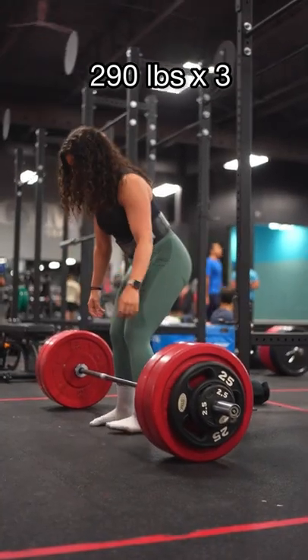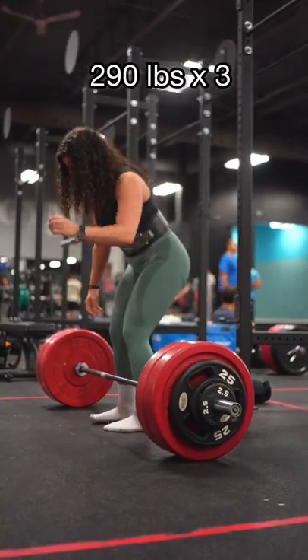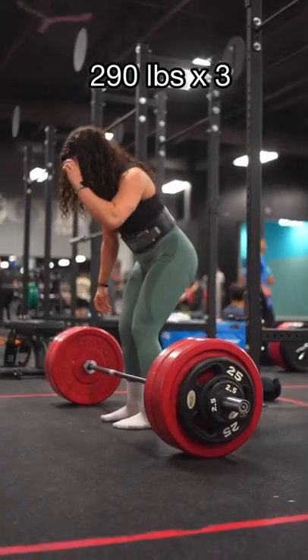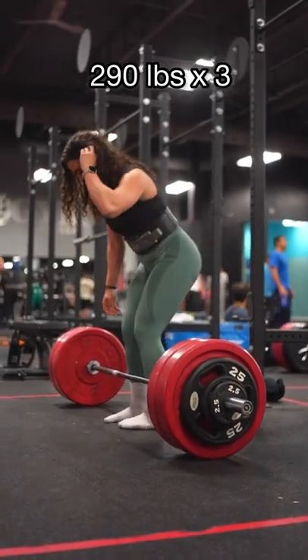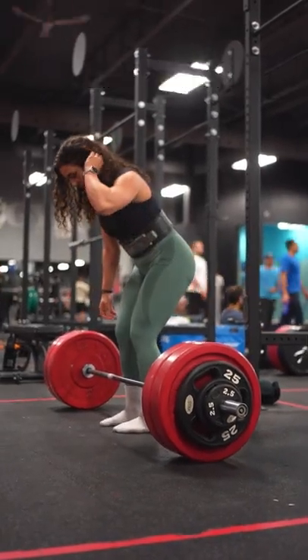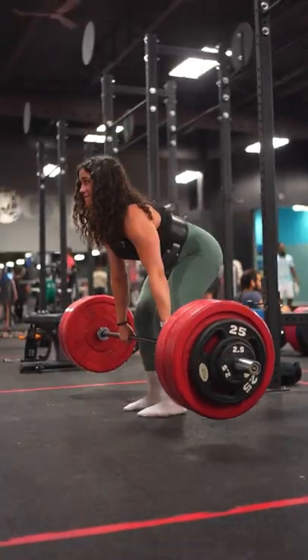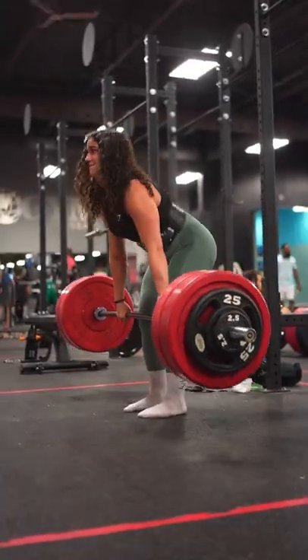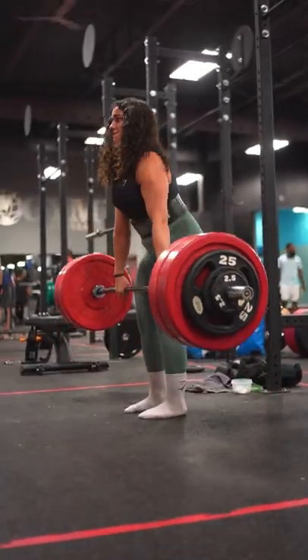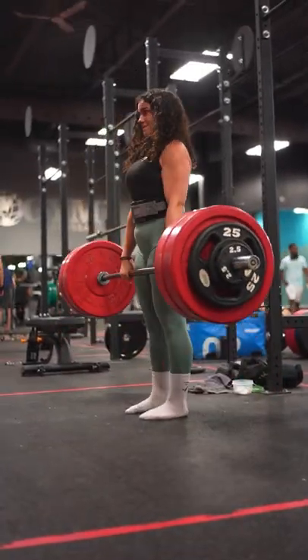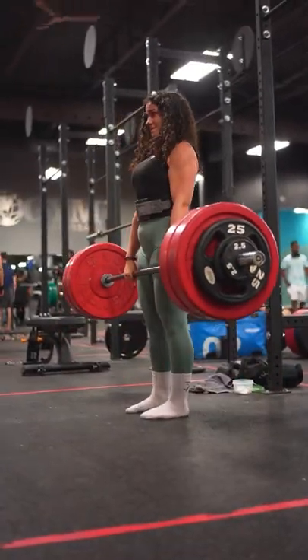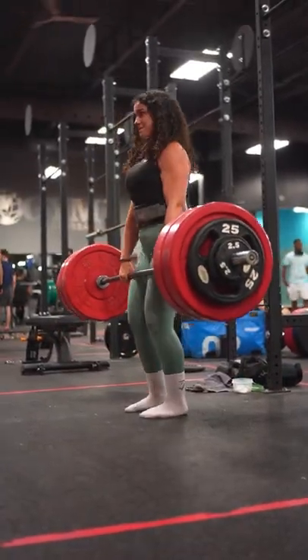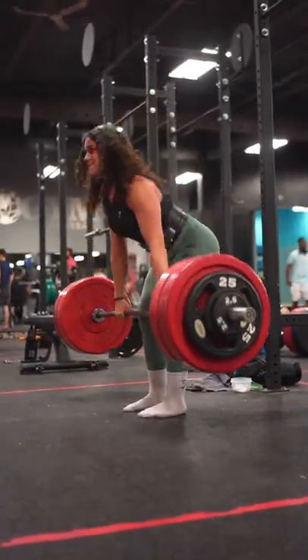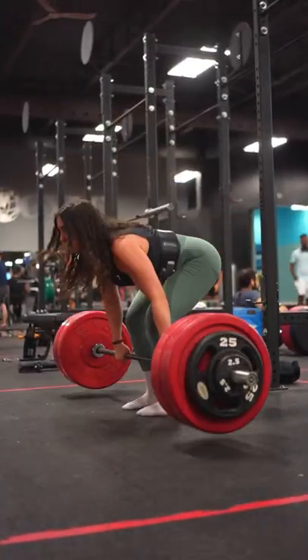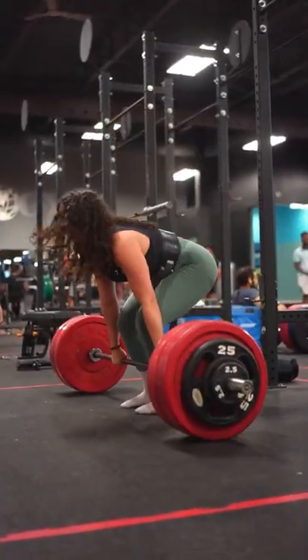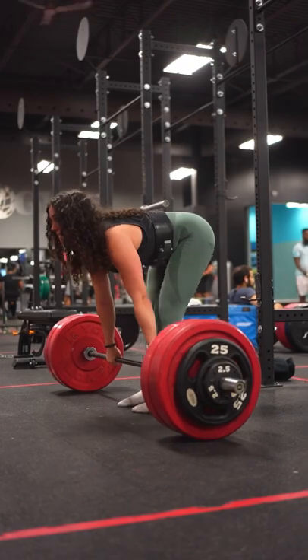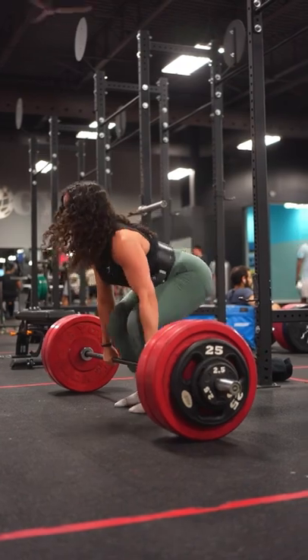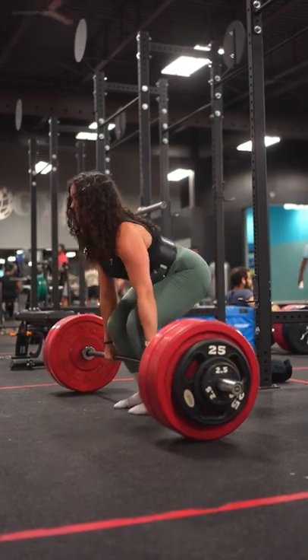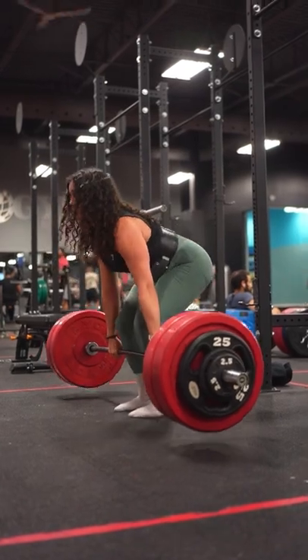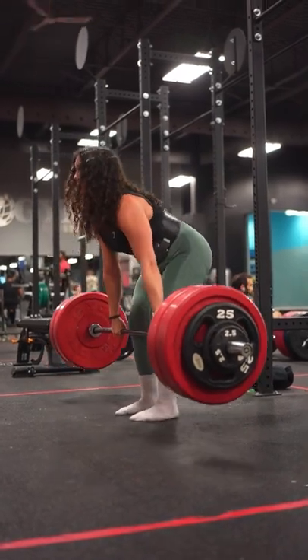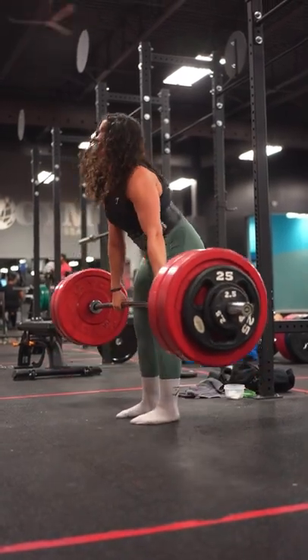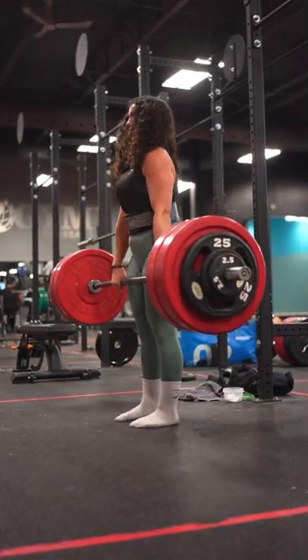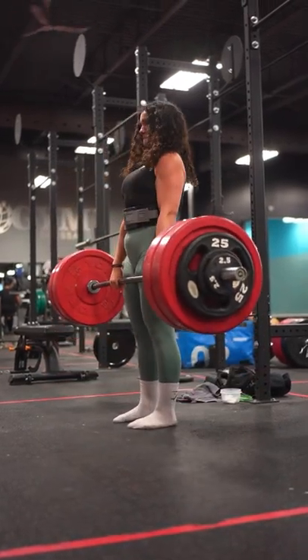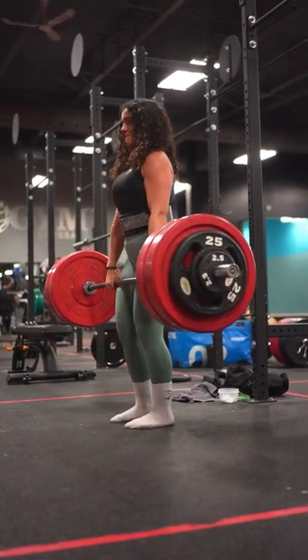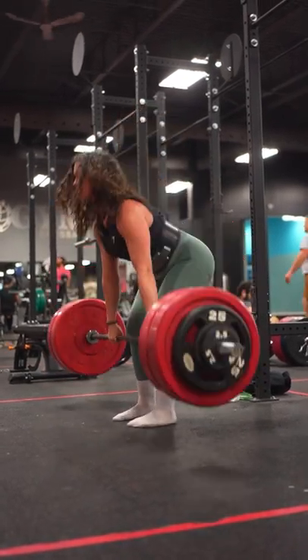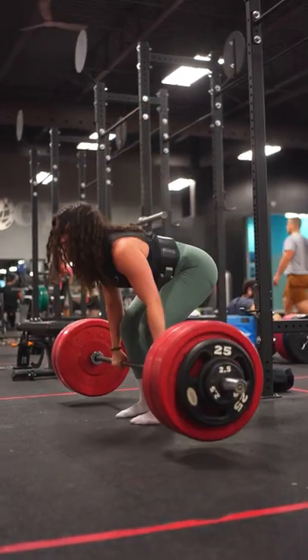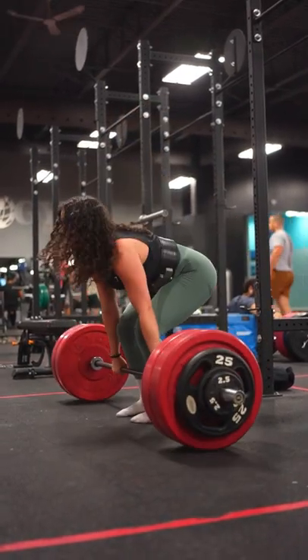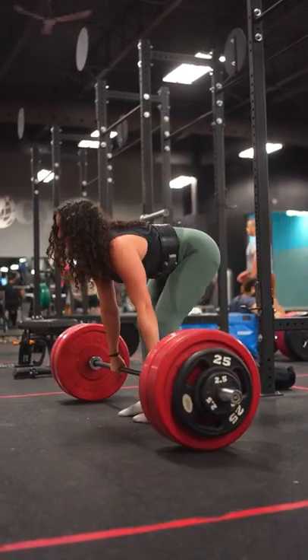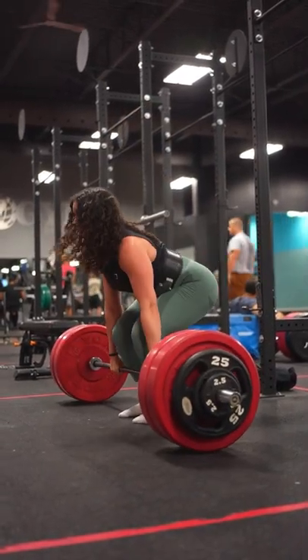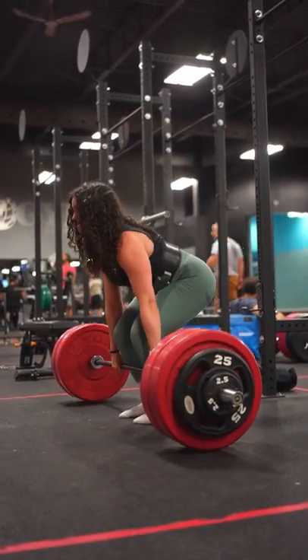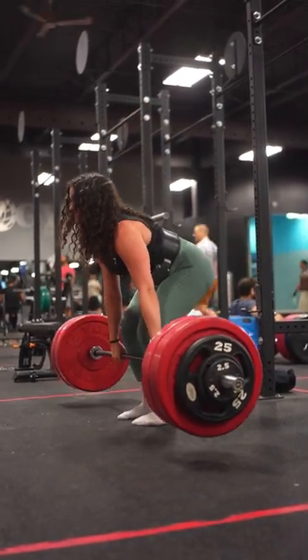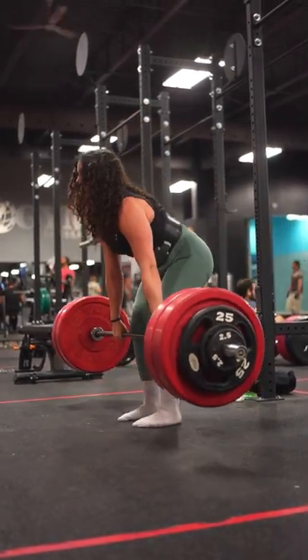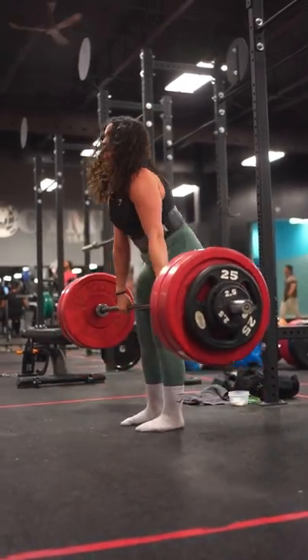Let's go. There you go. Up. Oh, yes. One more. Up. Oh.